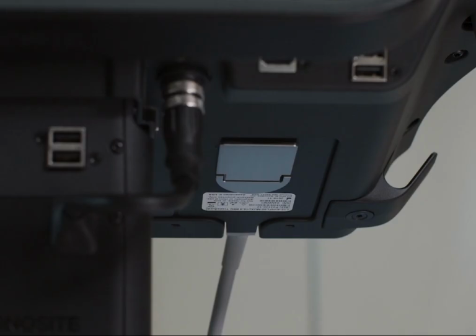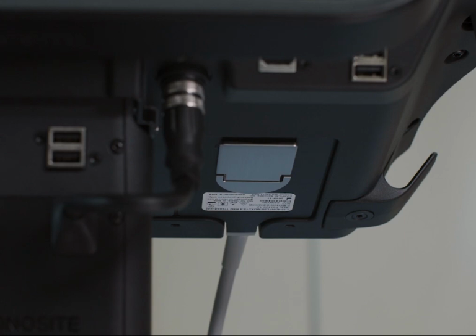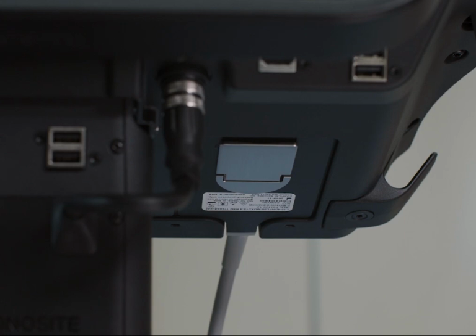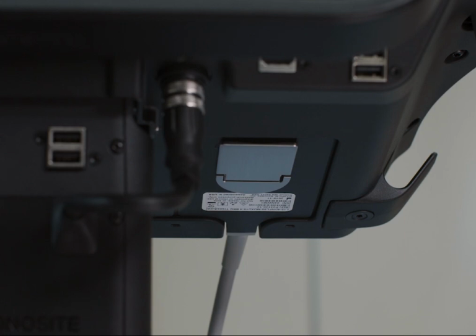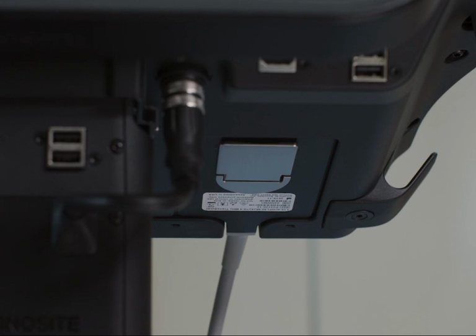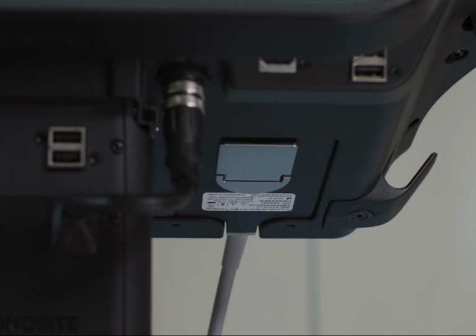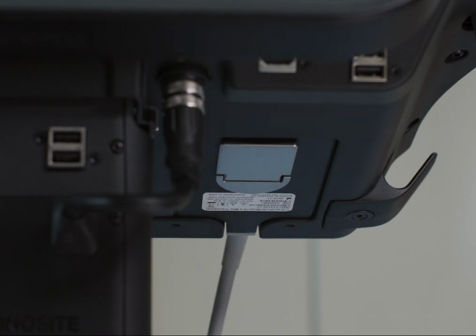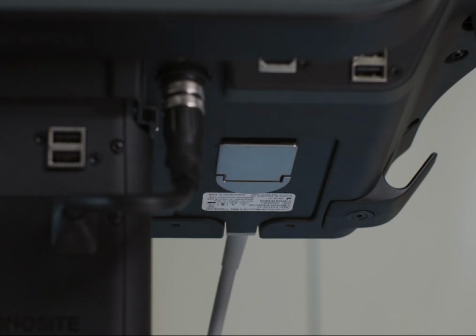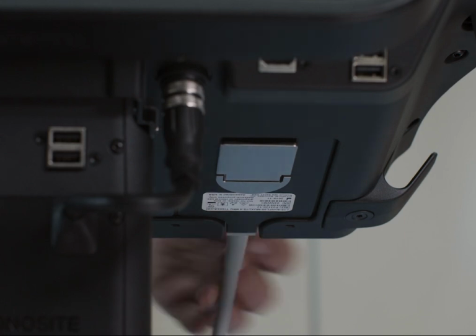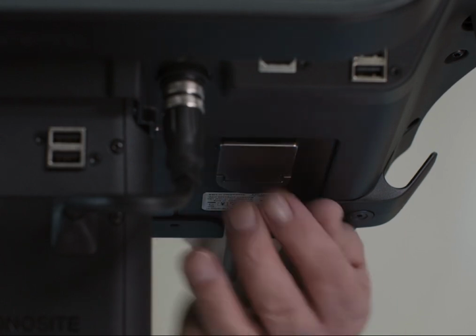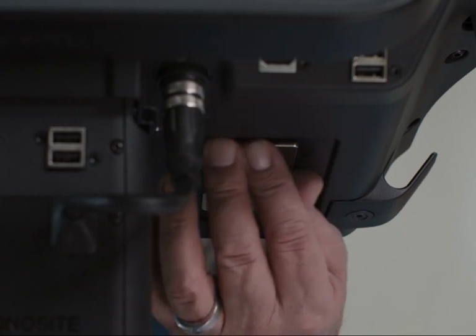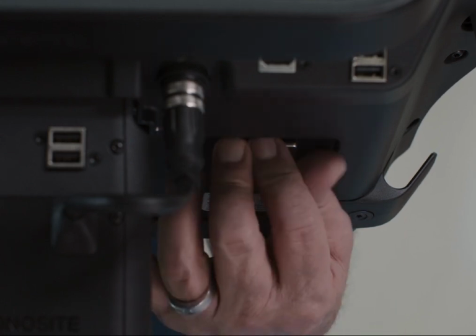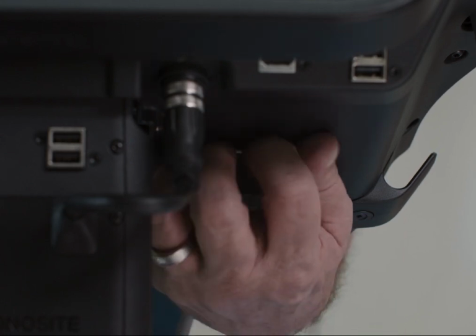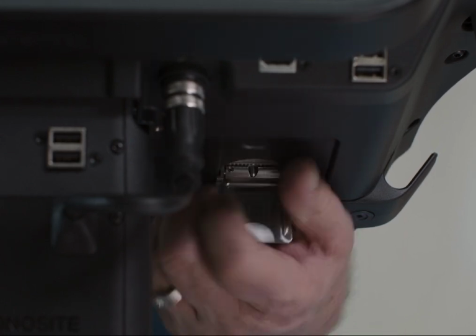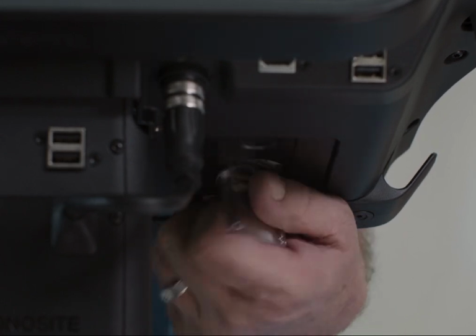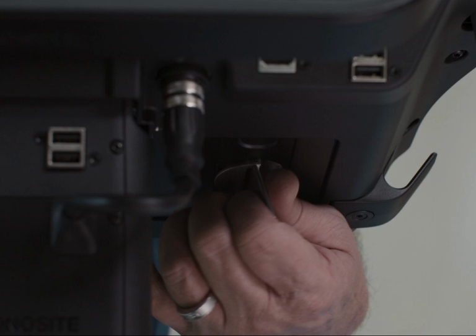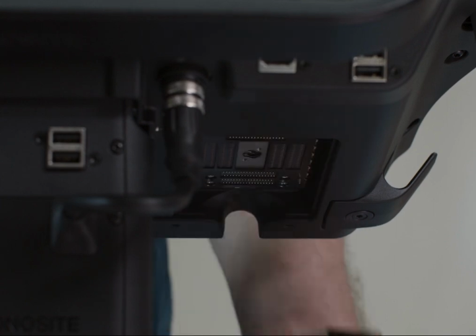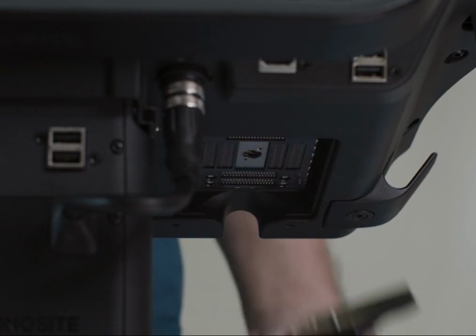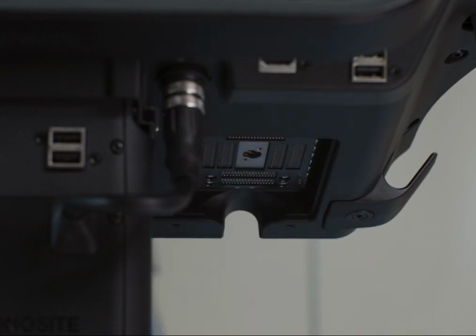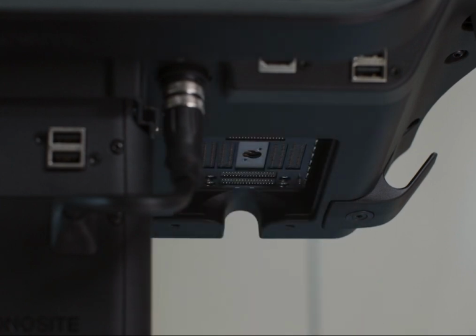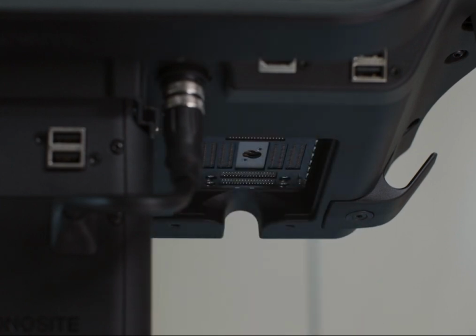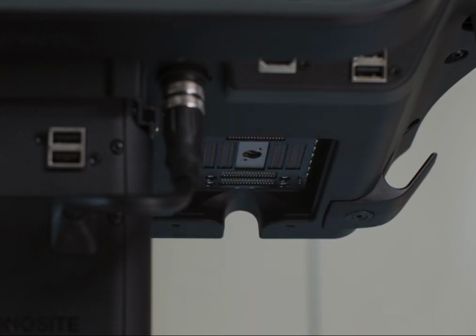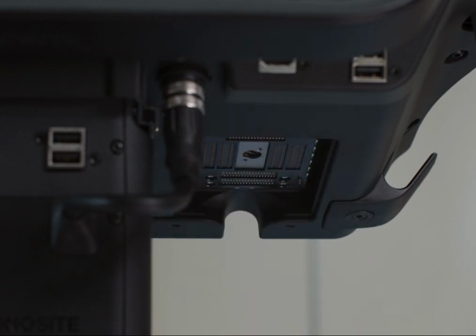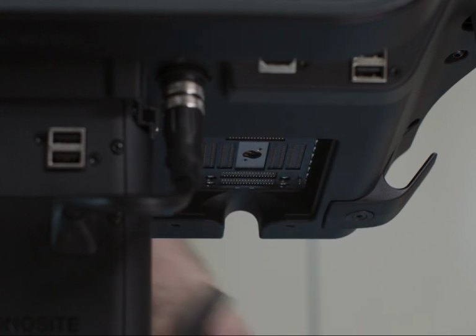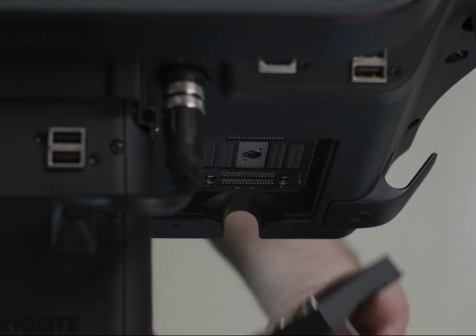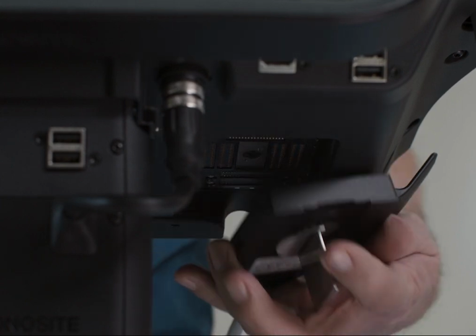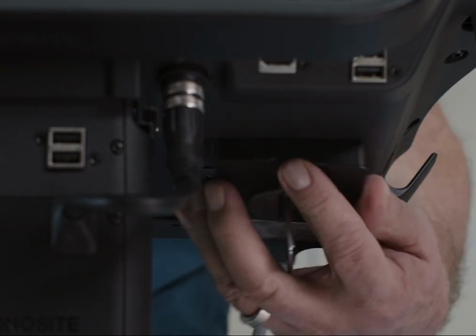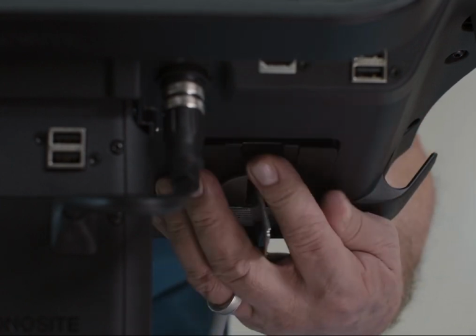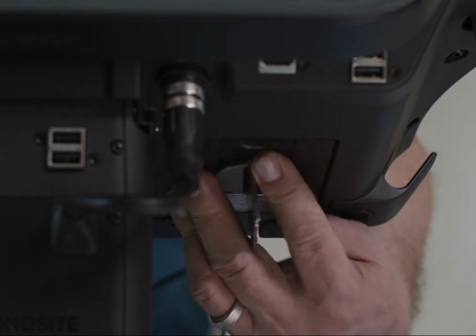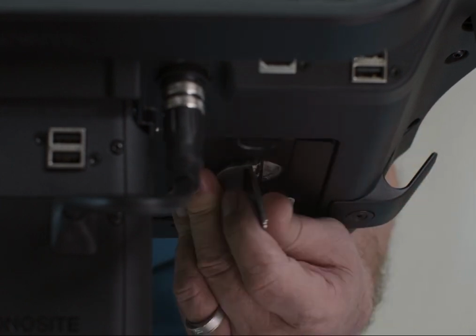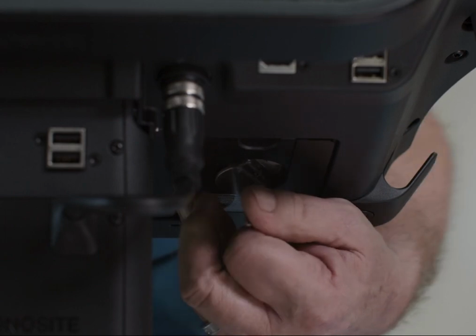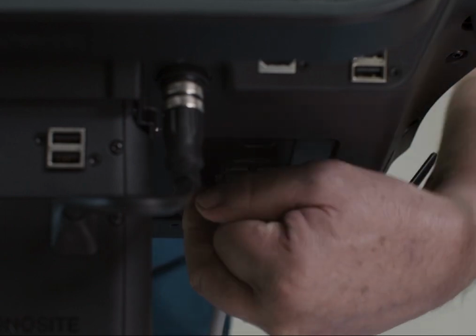Now let's change the transducer. Start by lifting up the latch on the transducer connector. Turn it 90 degrees clockwise and then pull the connector out. Then reverse the process to connect the new transducer.